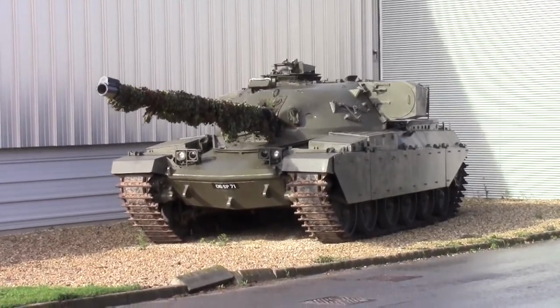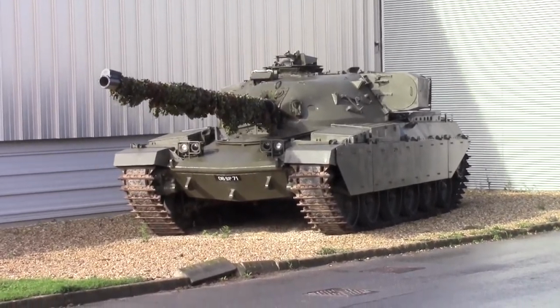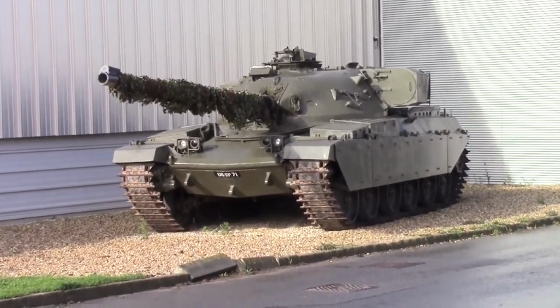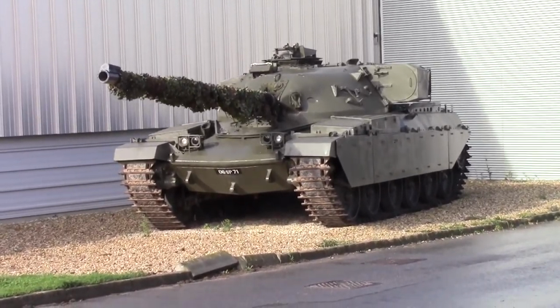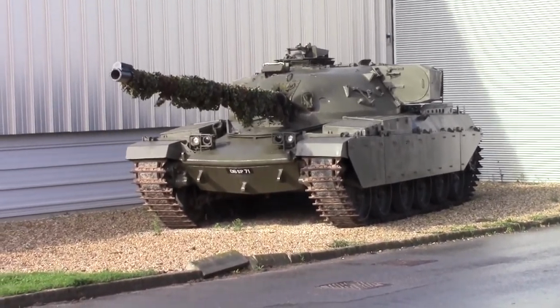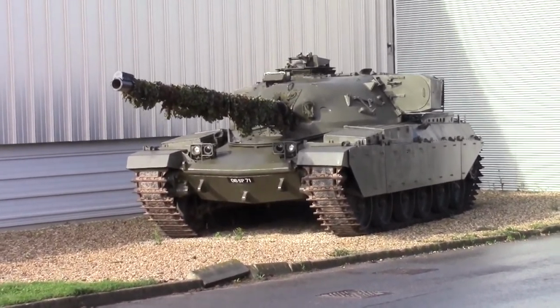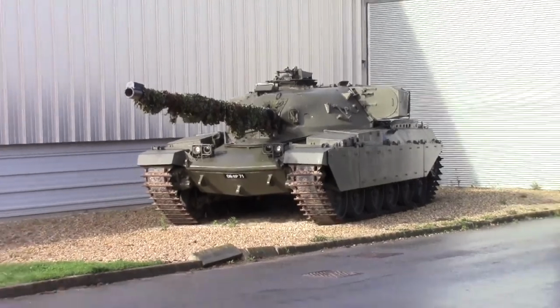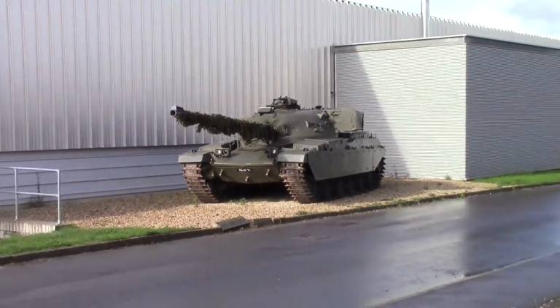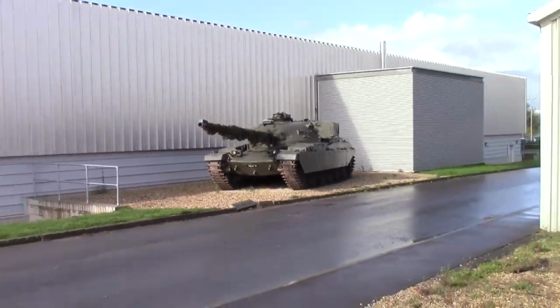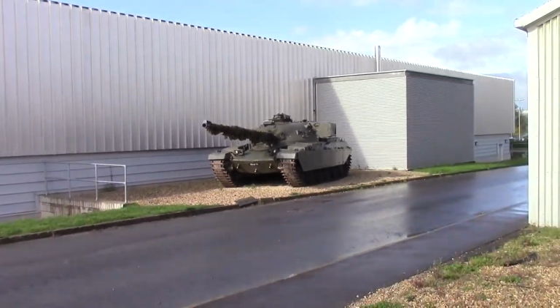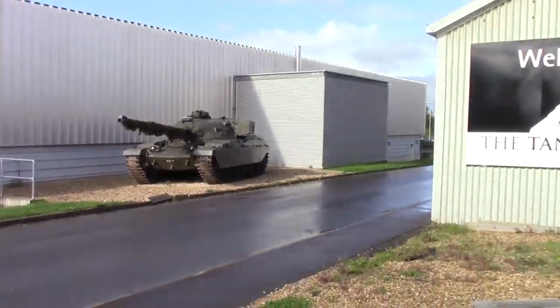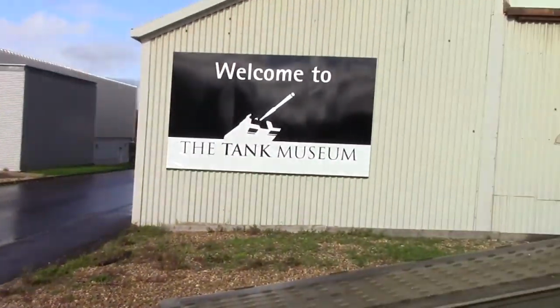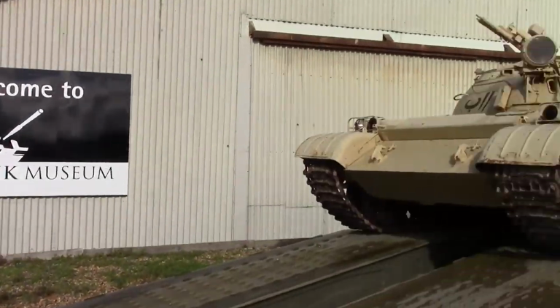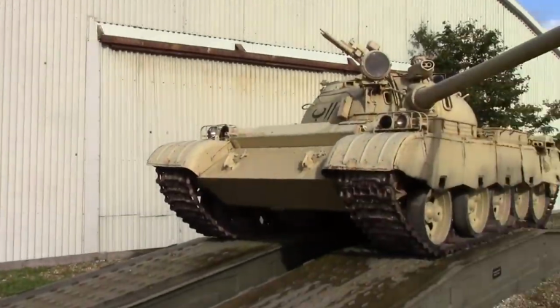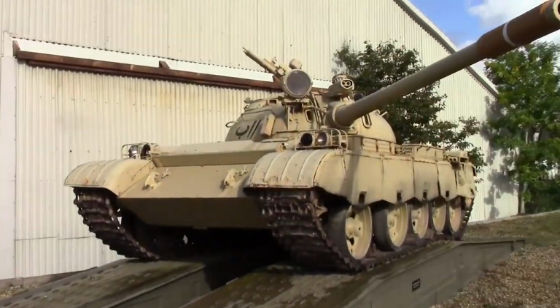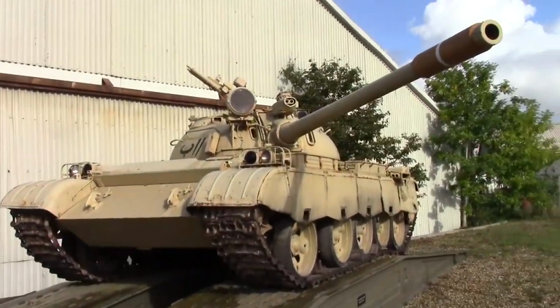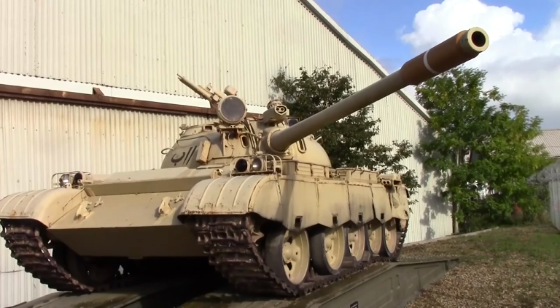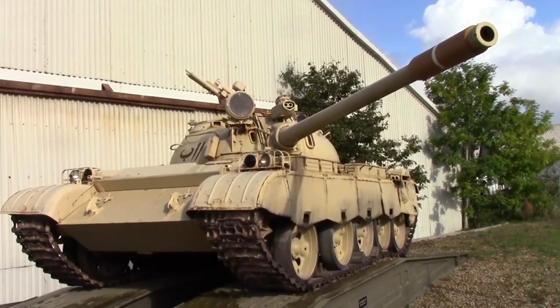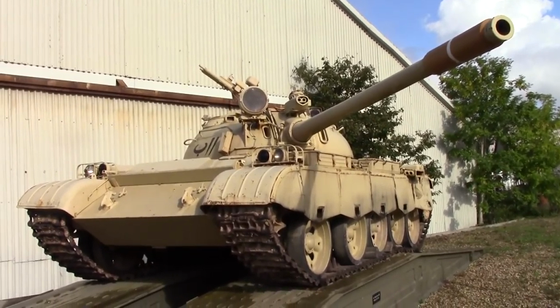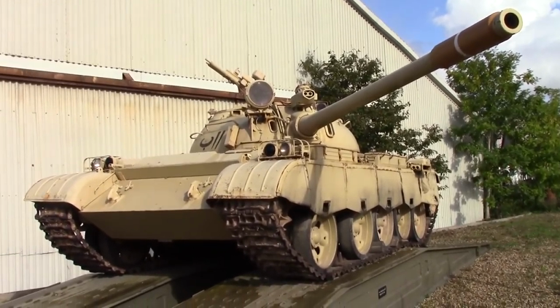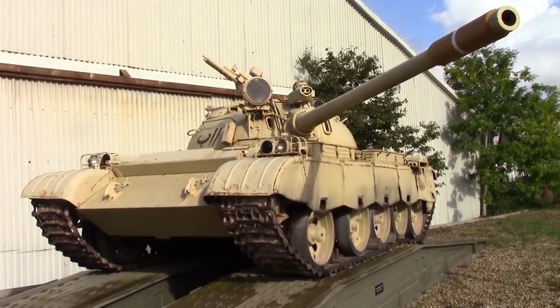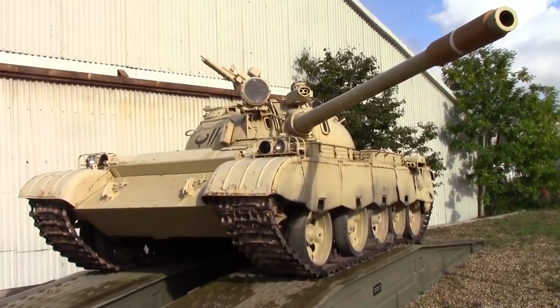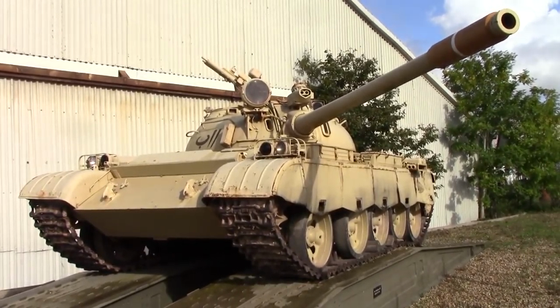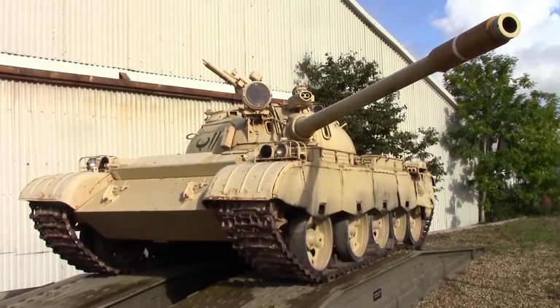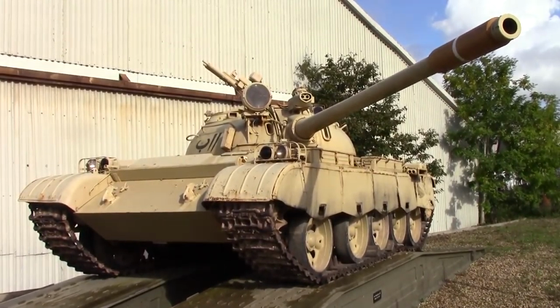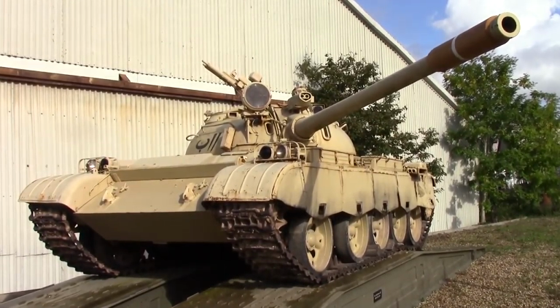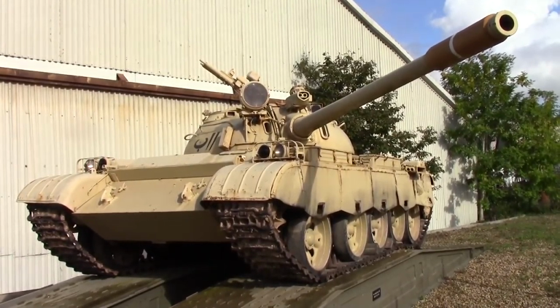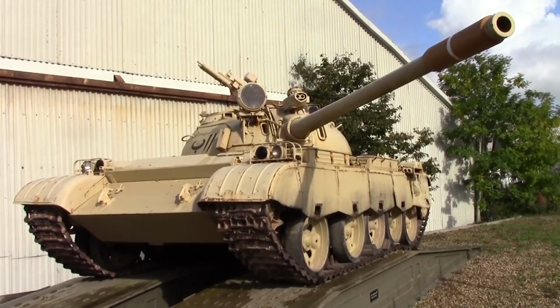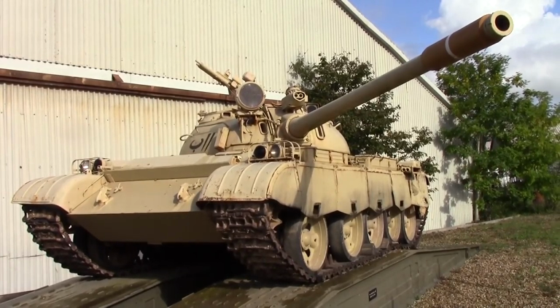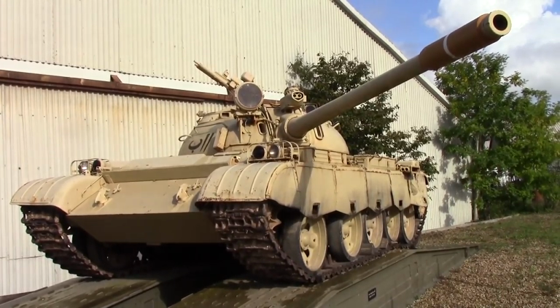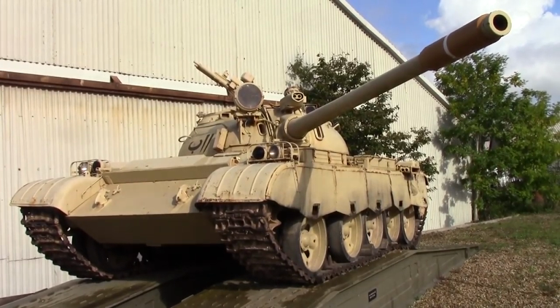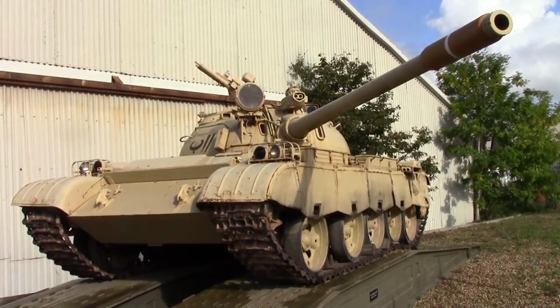That looks suspiciously like a Chieftain. And this — I think it's a T-55. That's a T-55, and it's an Iraqi T-55.